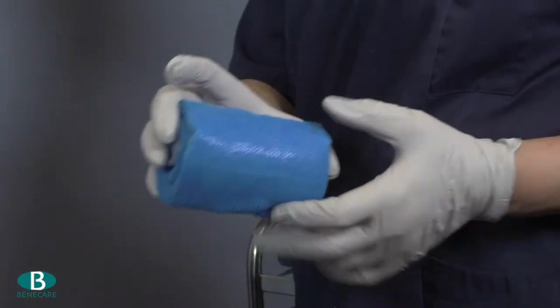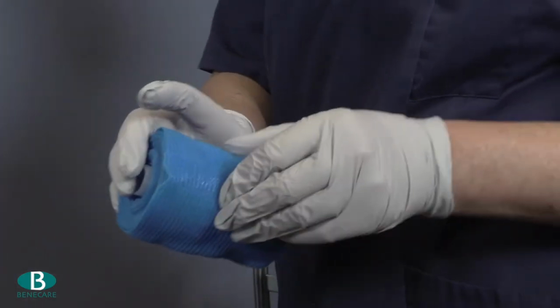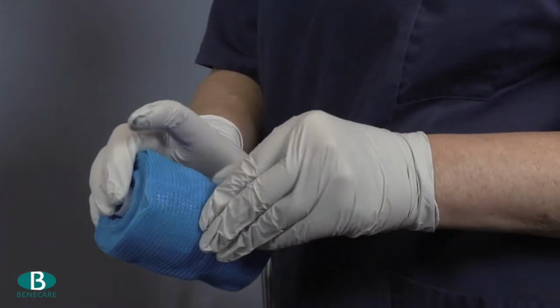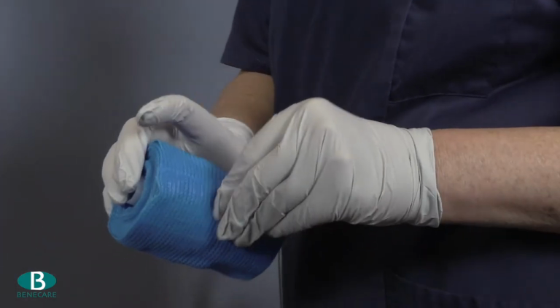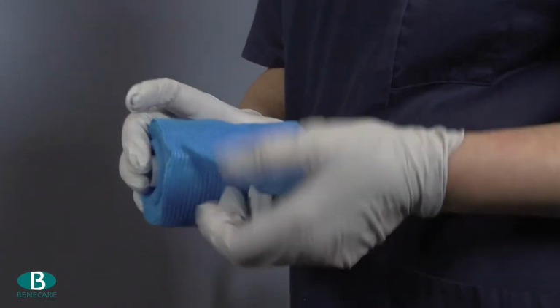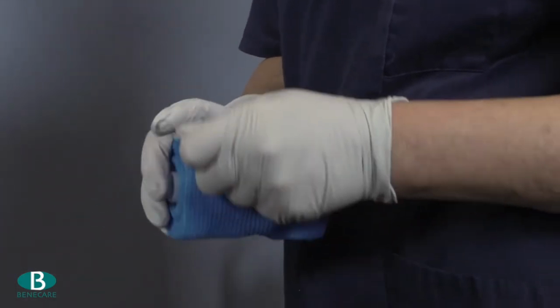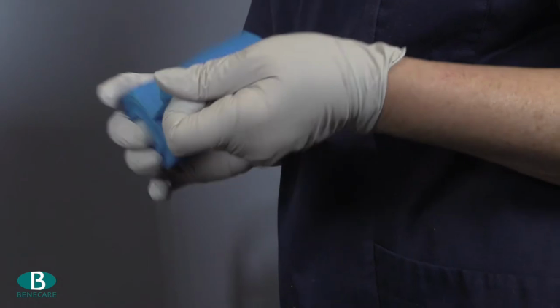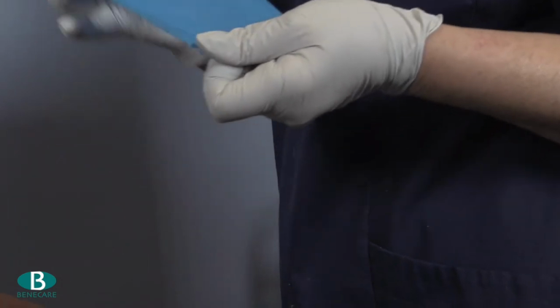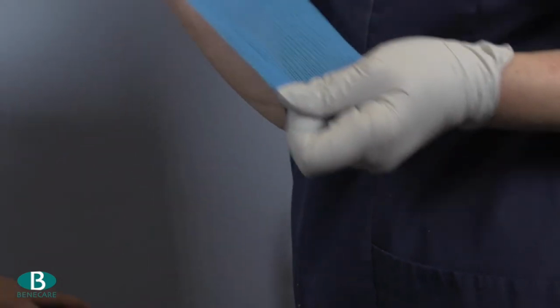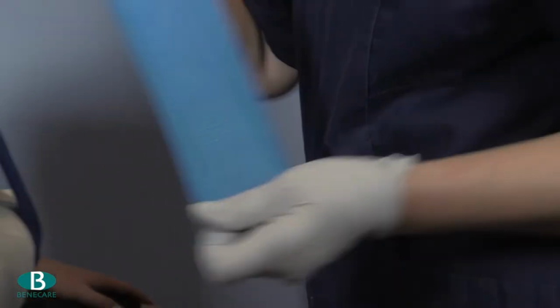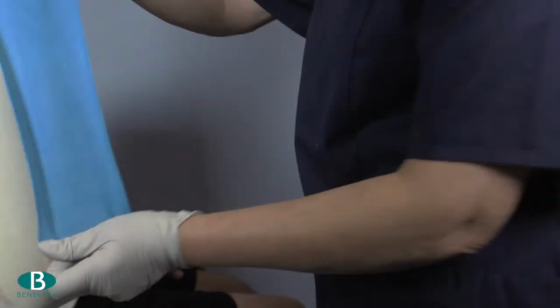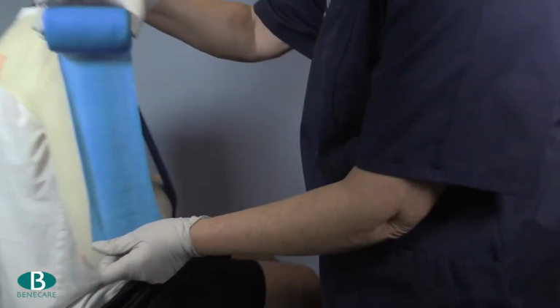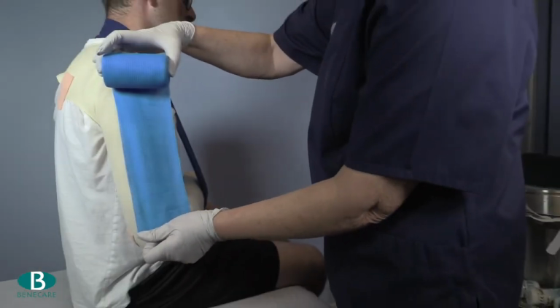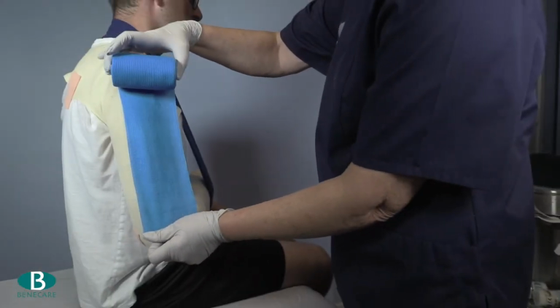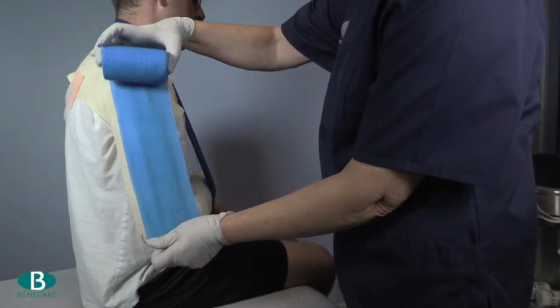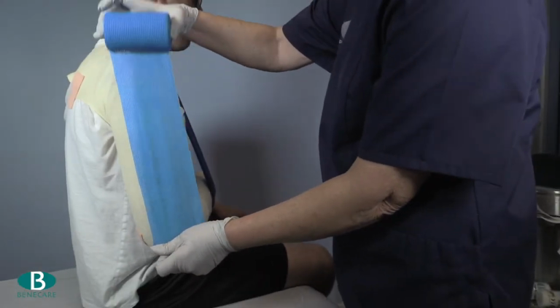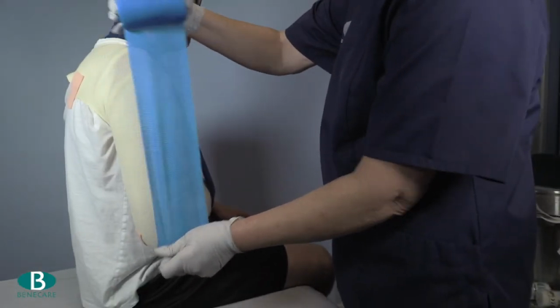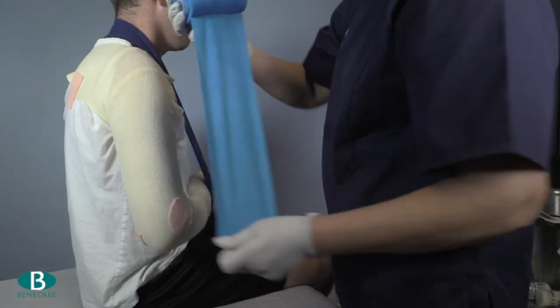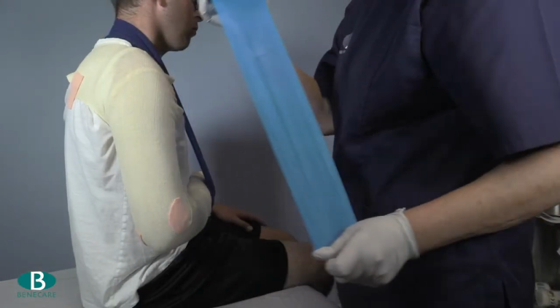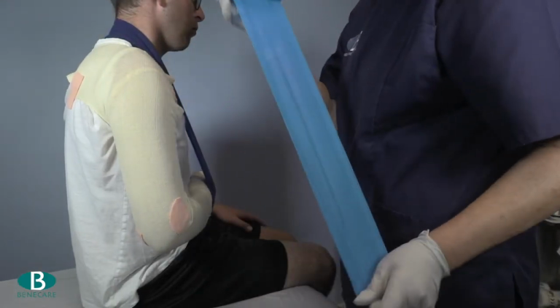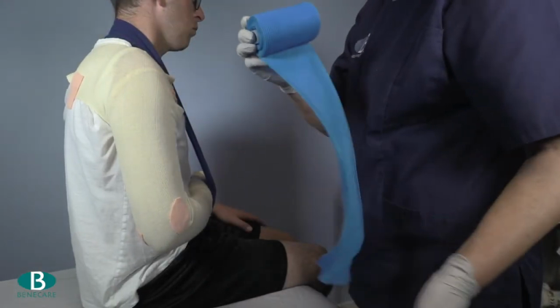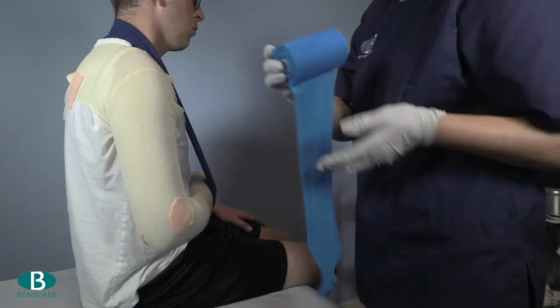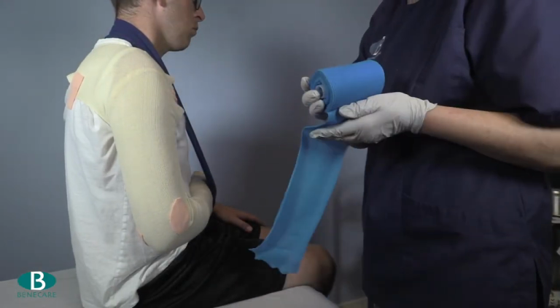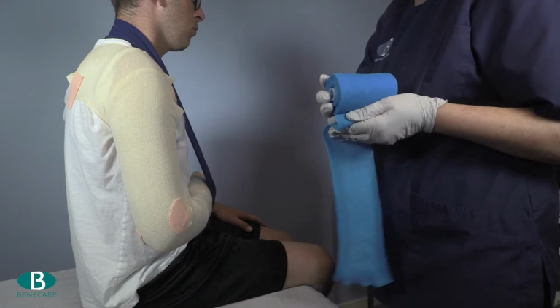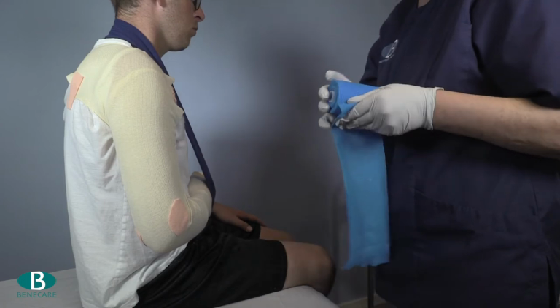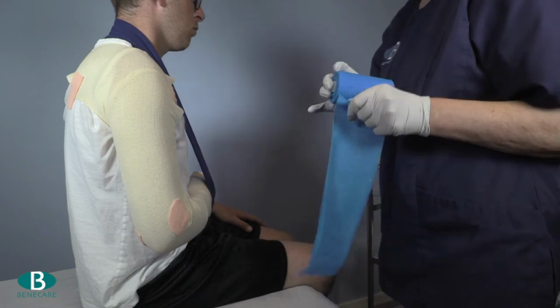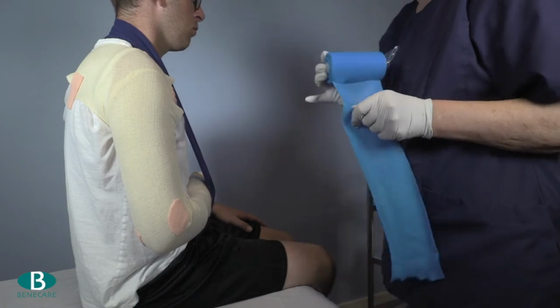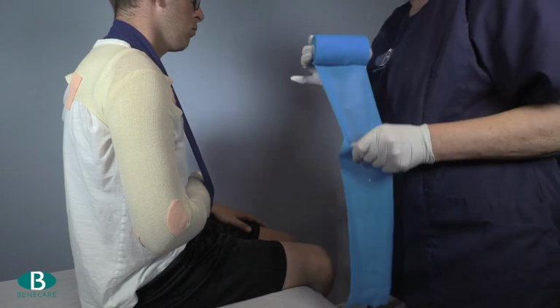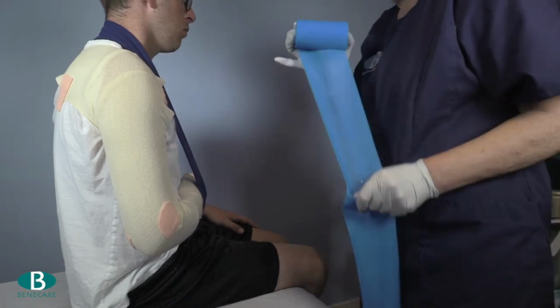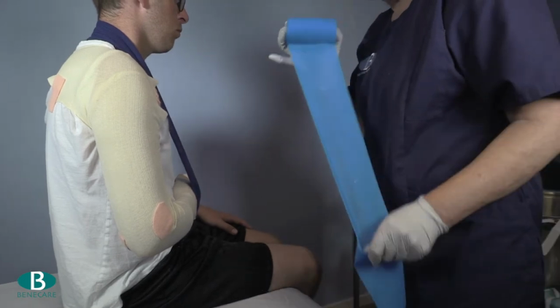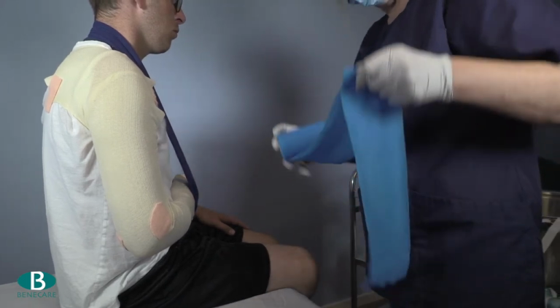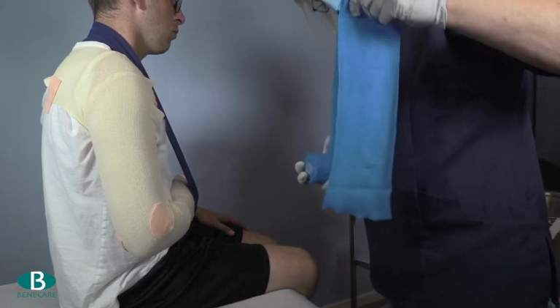Now apply your gloves and using the Benicast Advanced 4-inch, make a two-layer slab fitting from the elbow to the shoulder.